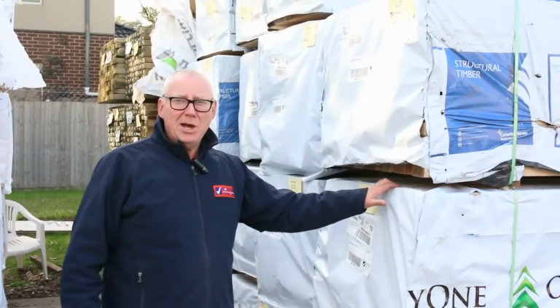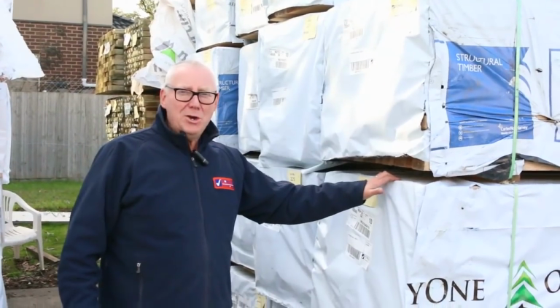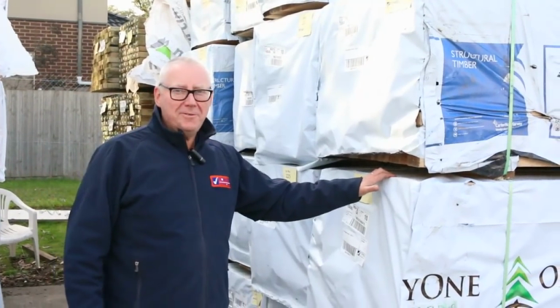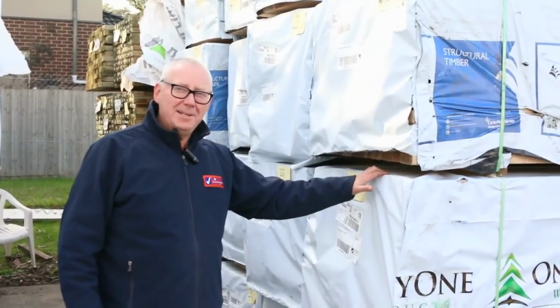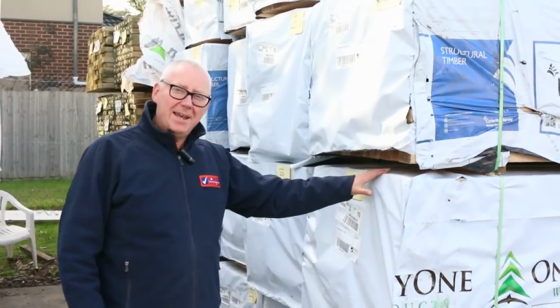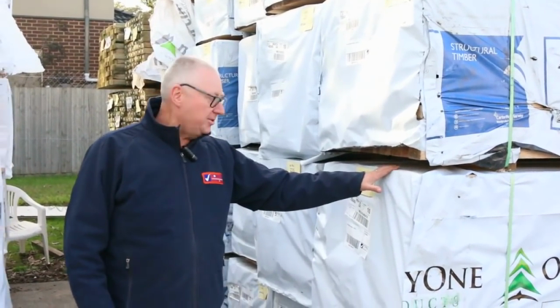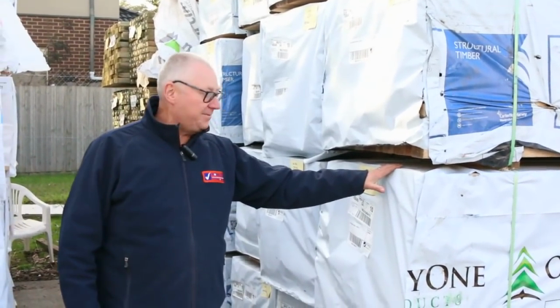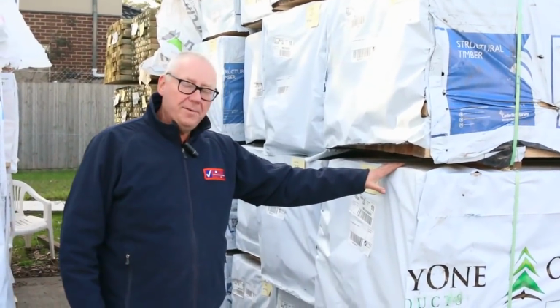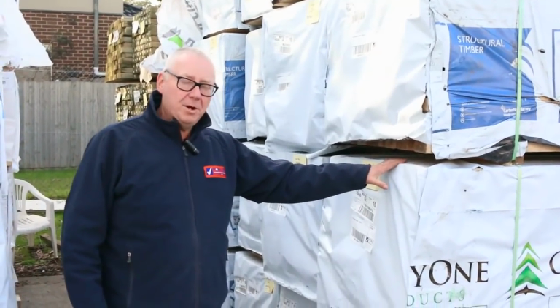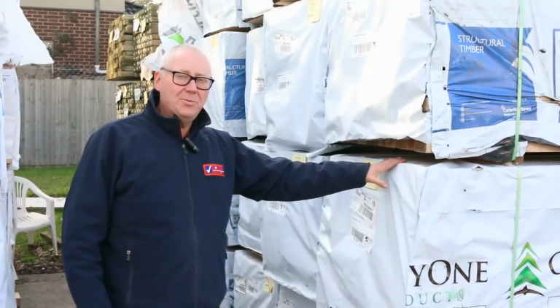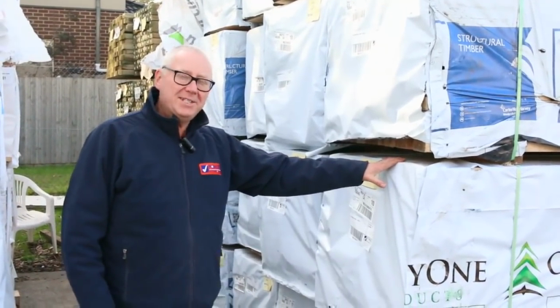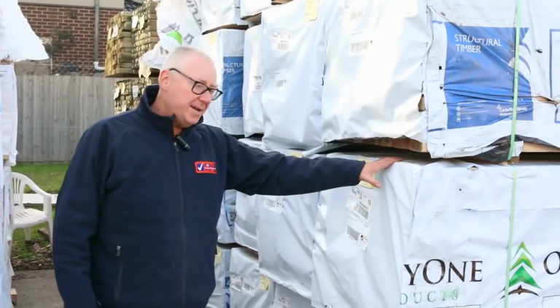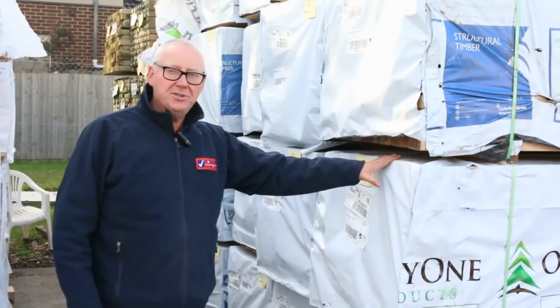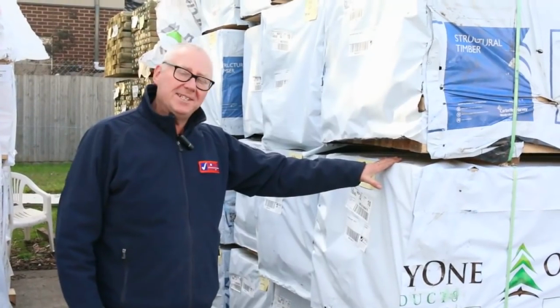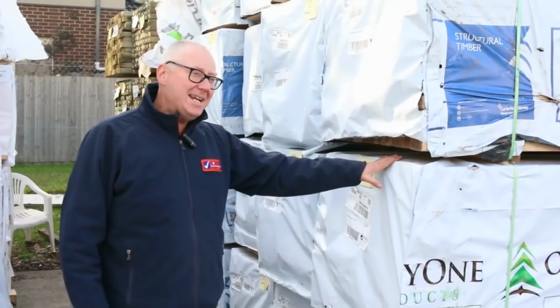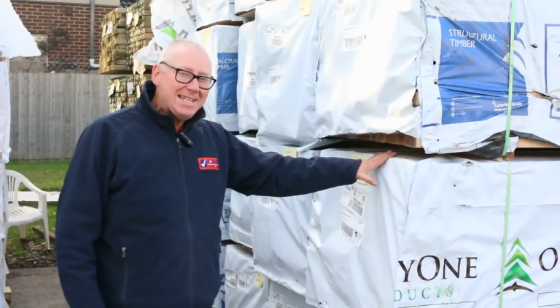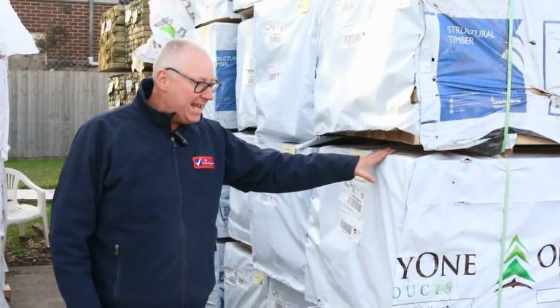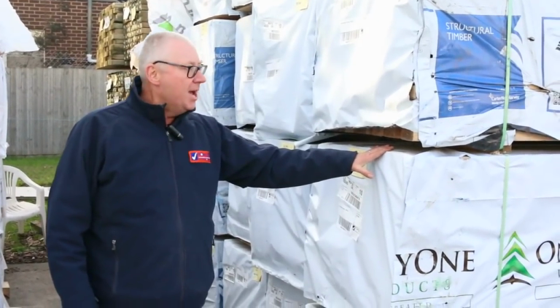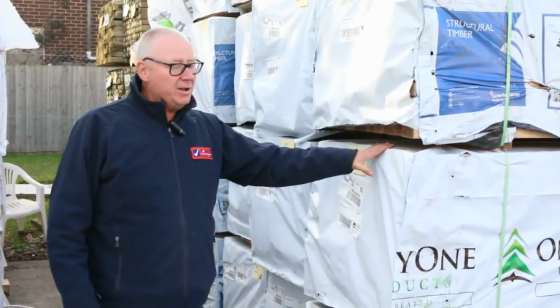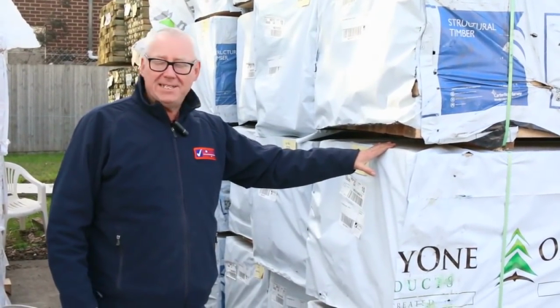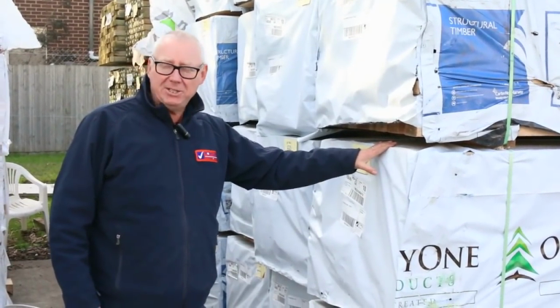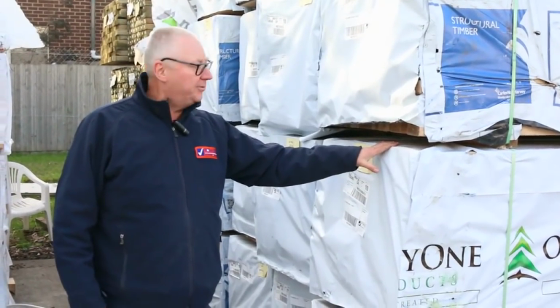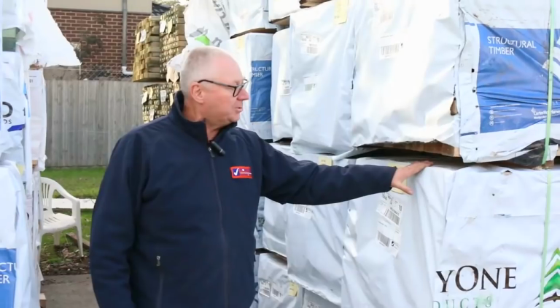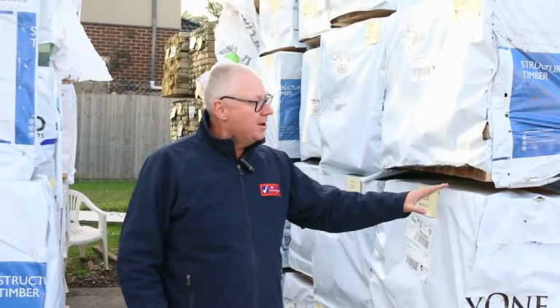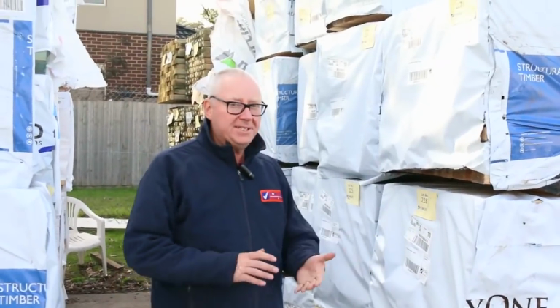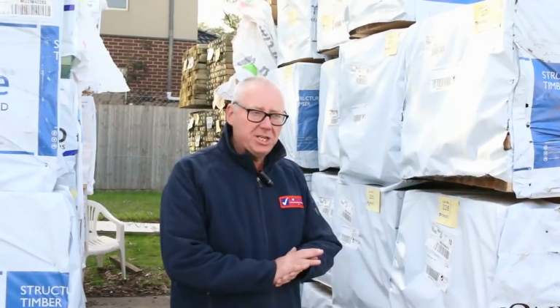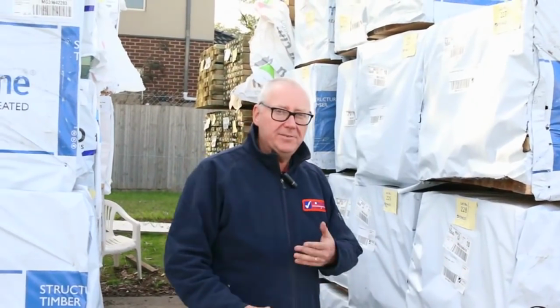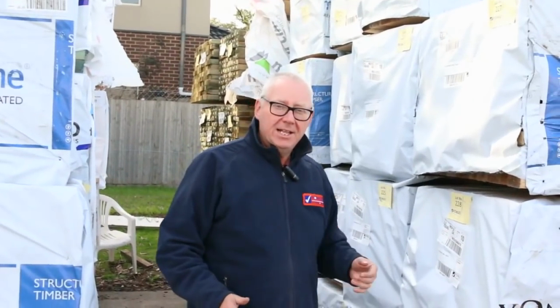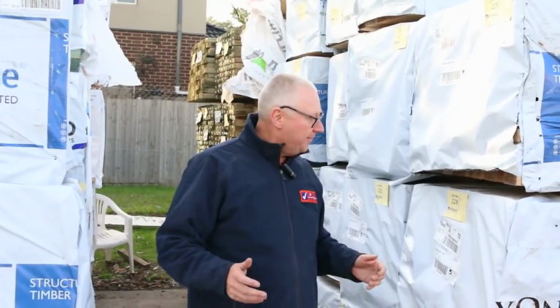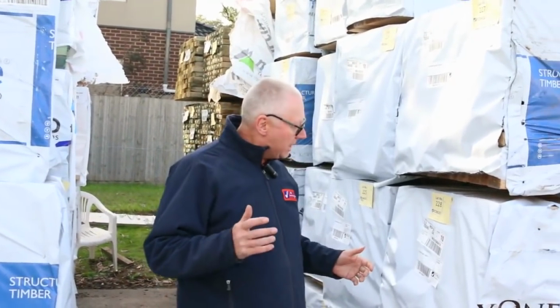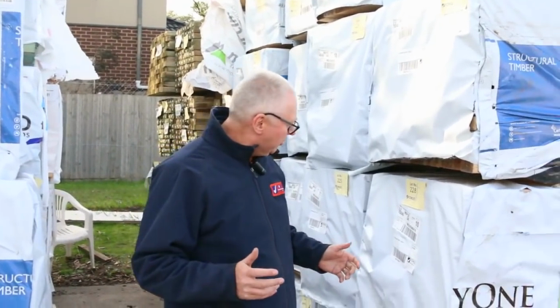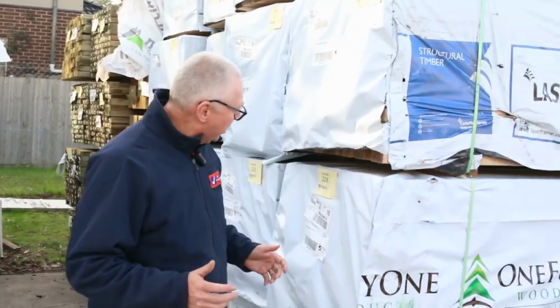Hello, Michael from Fowls here once again for the Tuesday afternoon preview for tomorrow's auction, Wednesday the 27th of June 2018 at 10am. We've got a fantastic auction for you this week, we've had so much timber delivered. Let's go for a walk and have a look at what we've got.